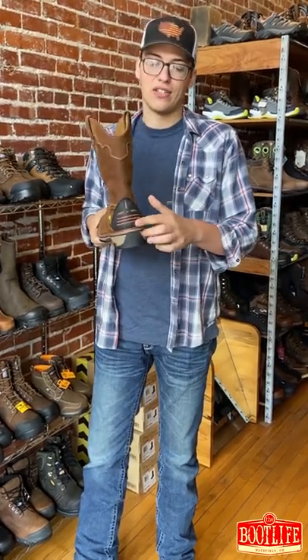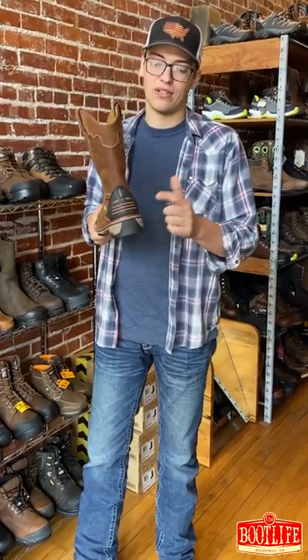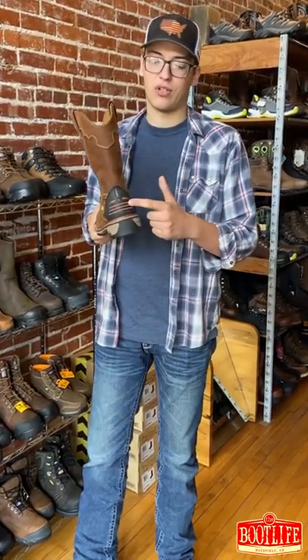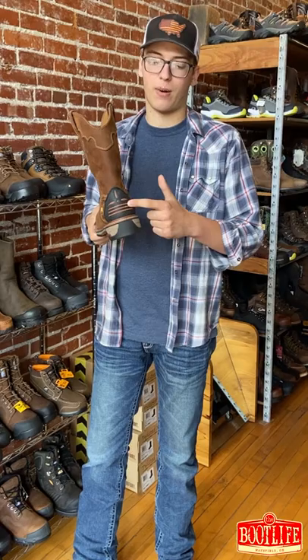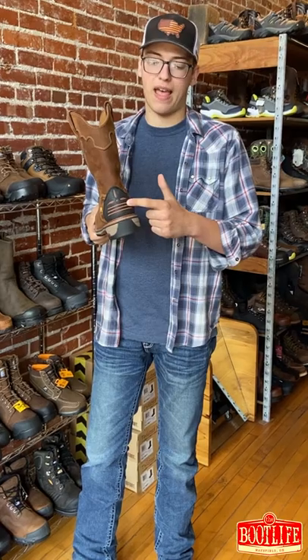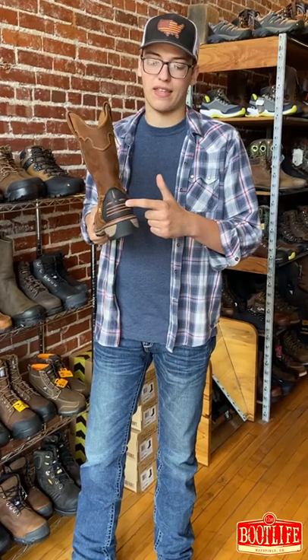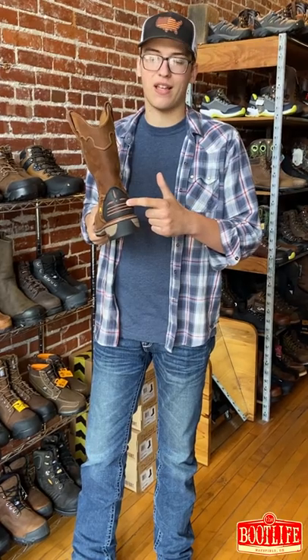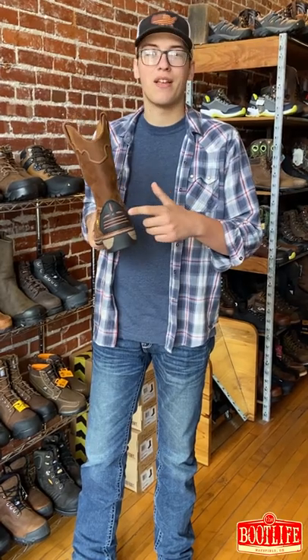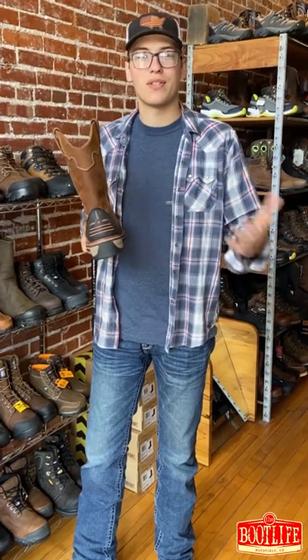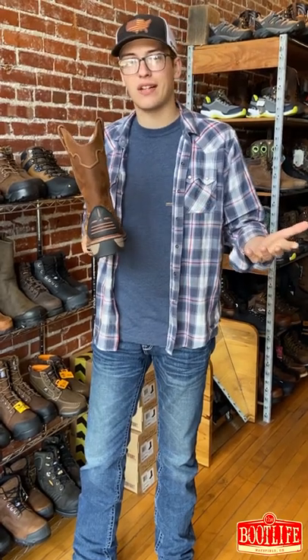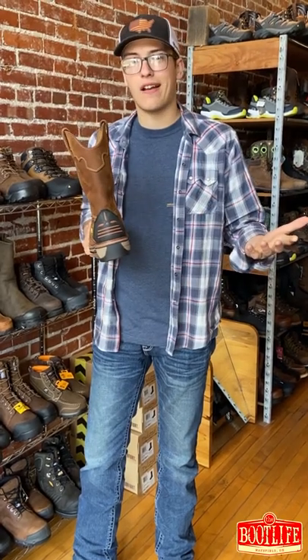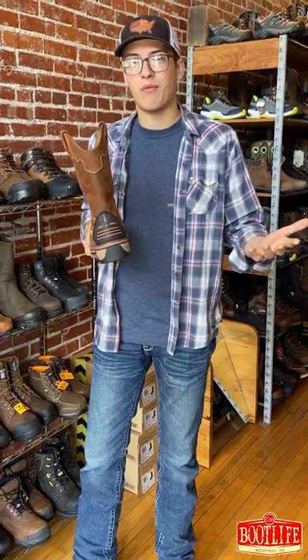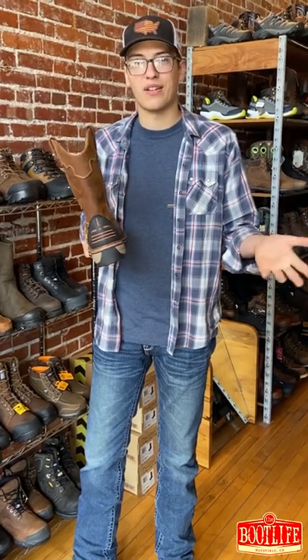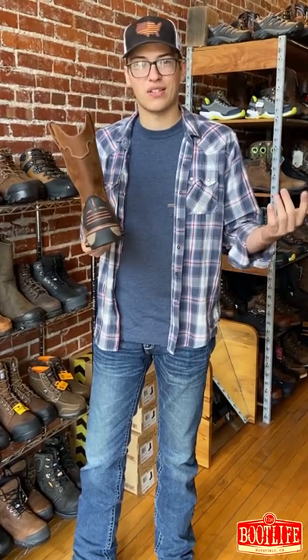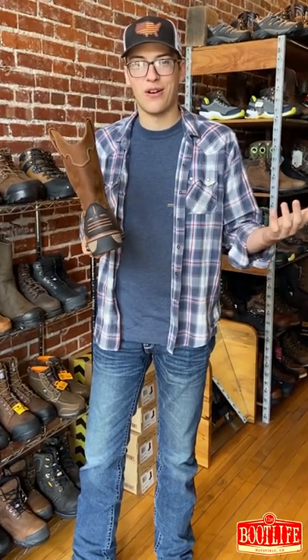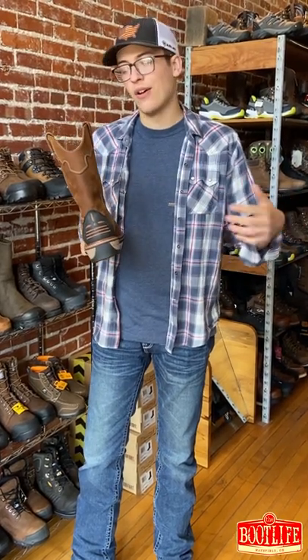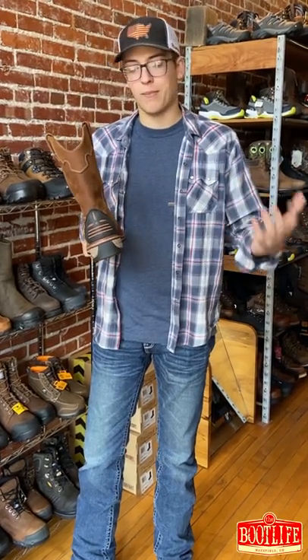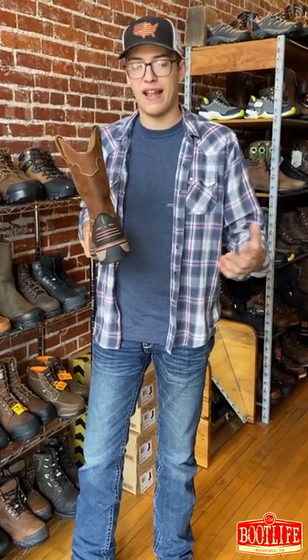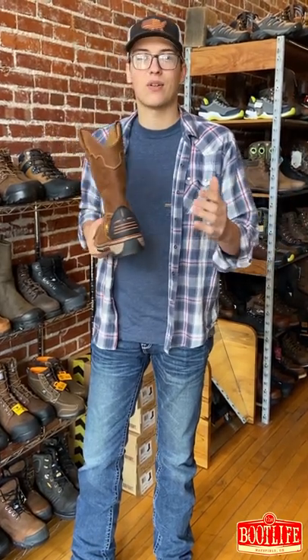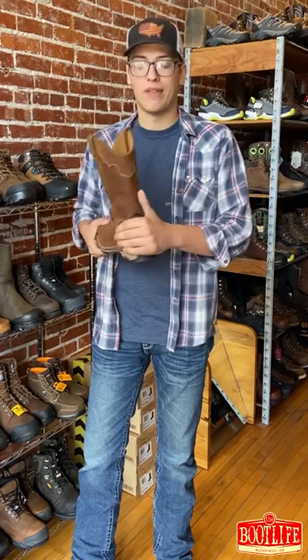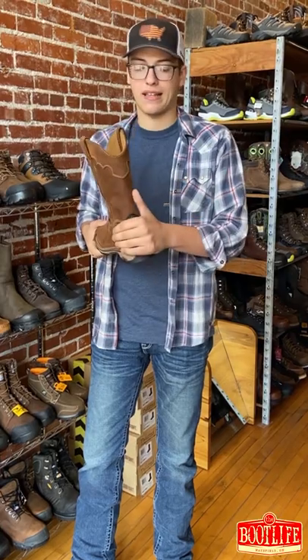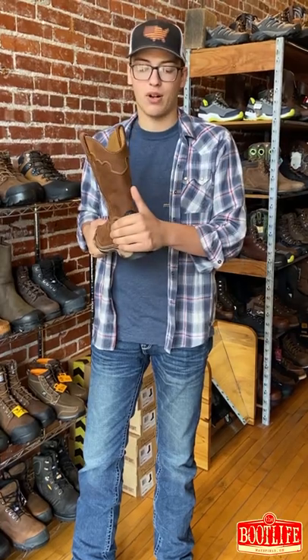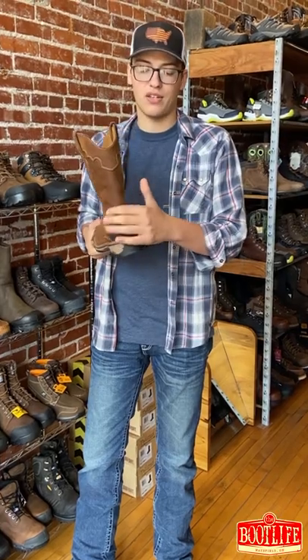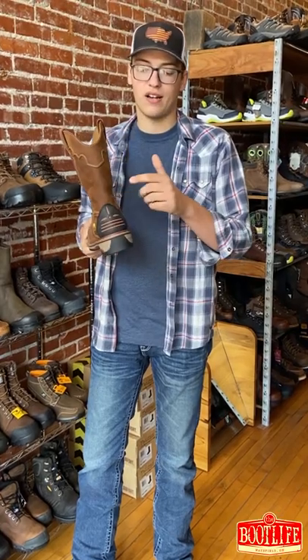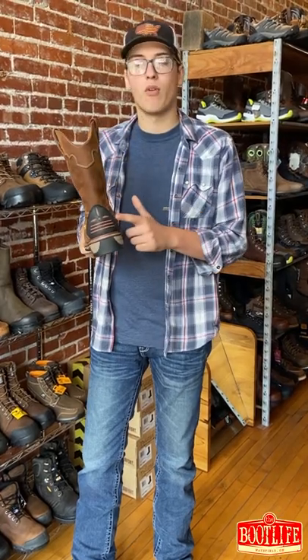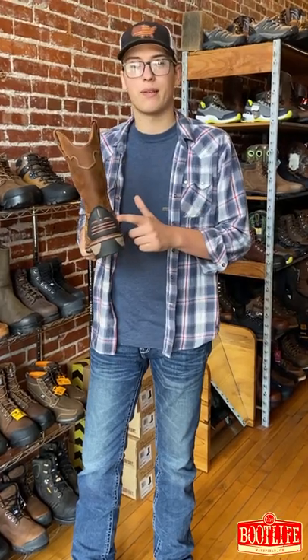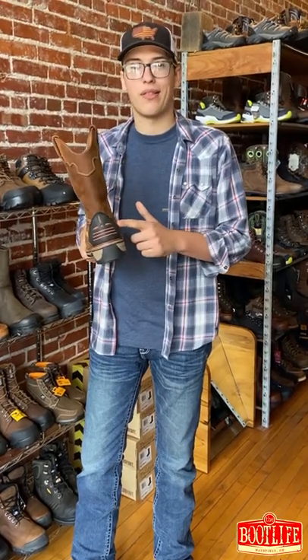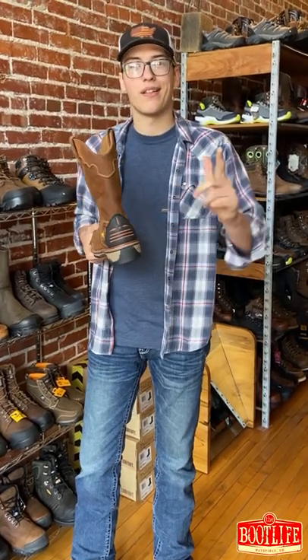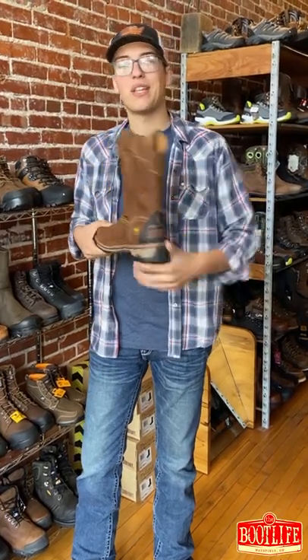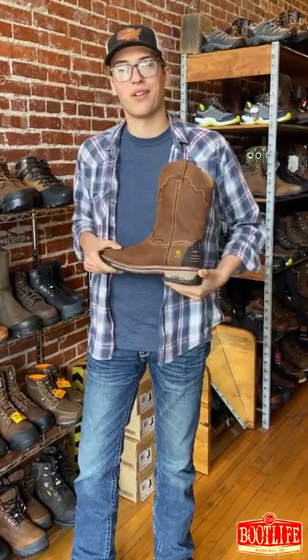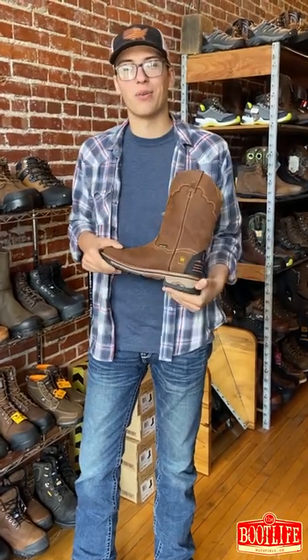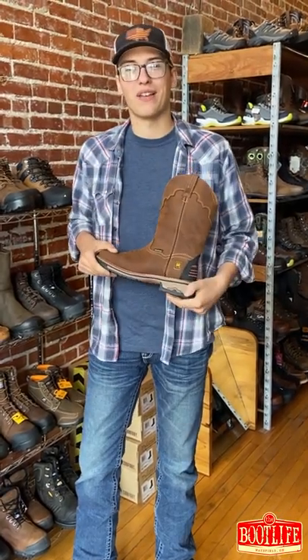It's actually rubber on the back of the heel cup, so it's easier to get on and off — whether it's snow or mud, it's gonna get your boot off easier and you won't mess up your leather. Thank you again for living the boot life, guys.